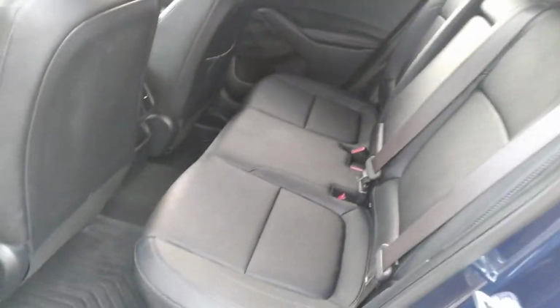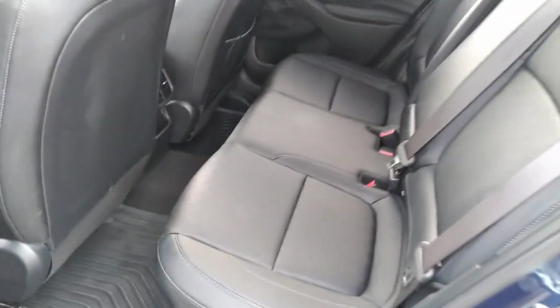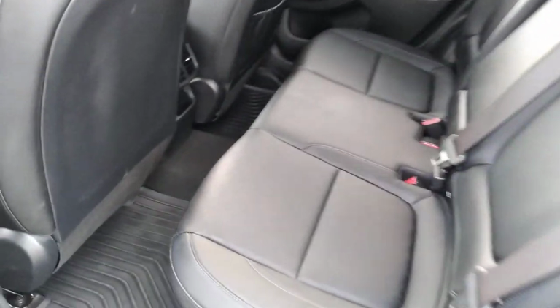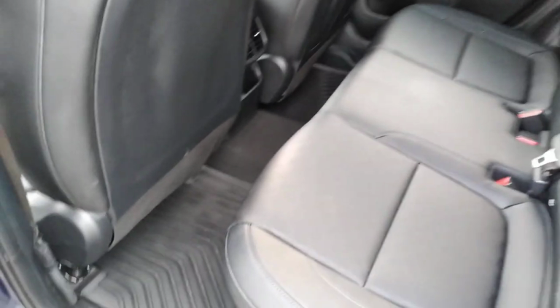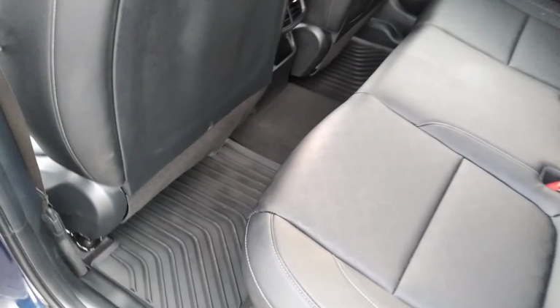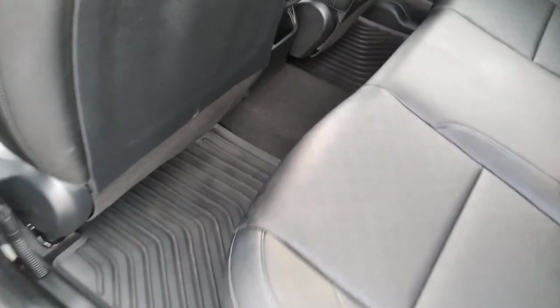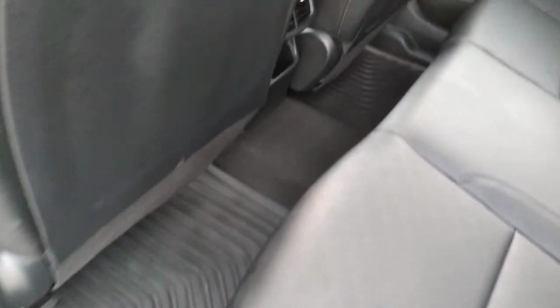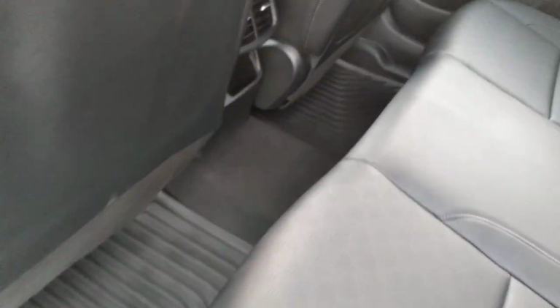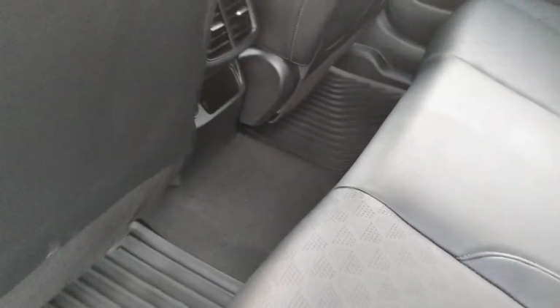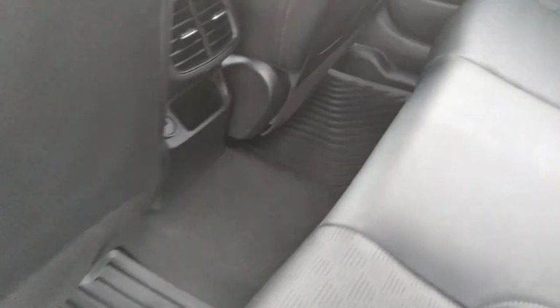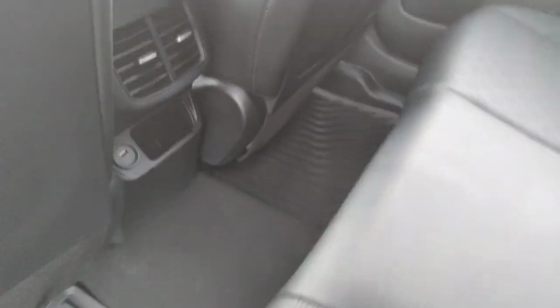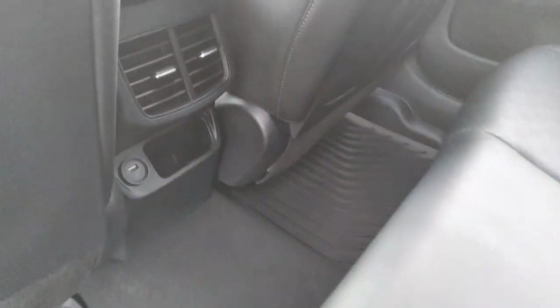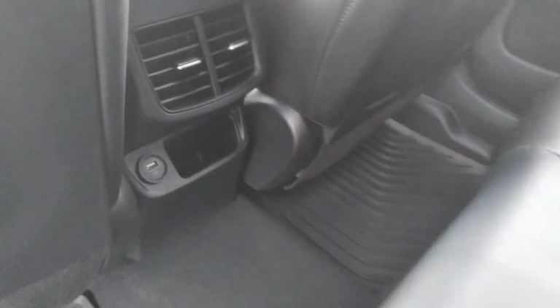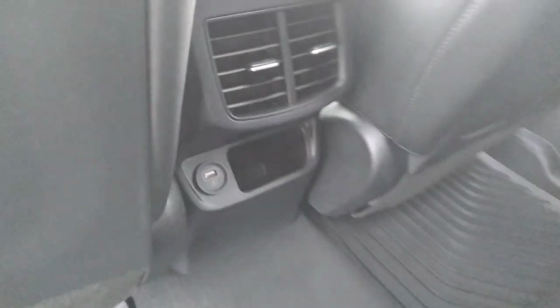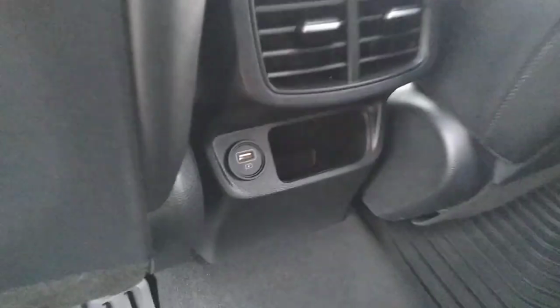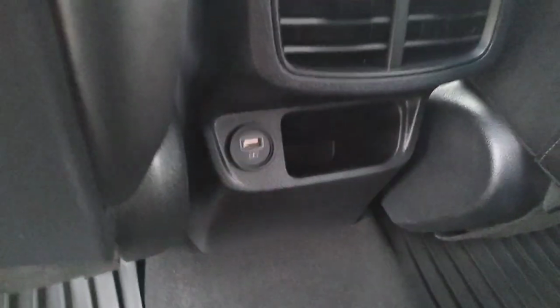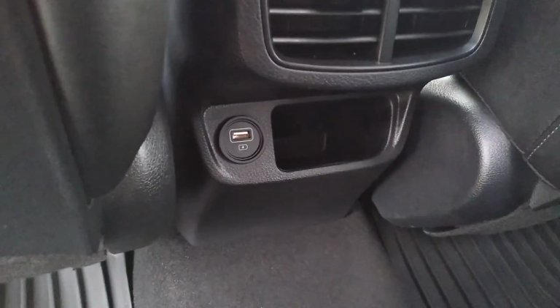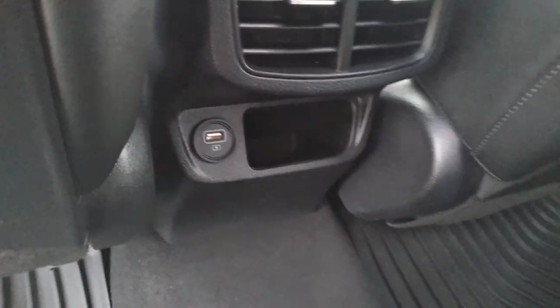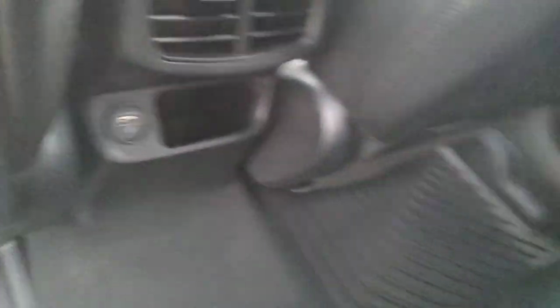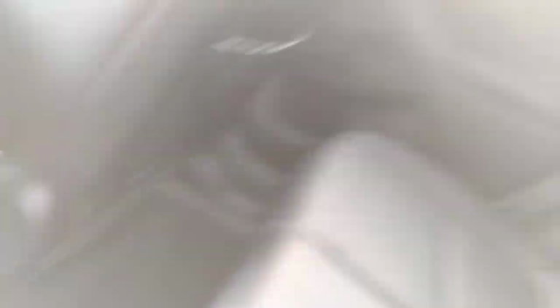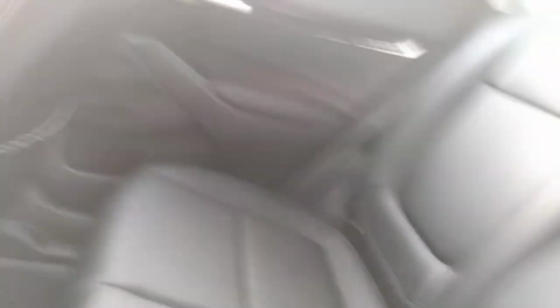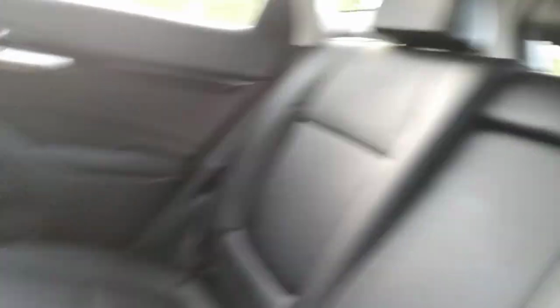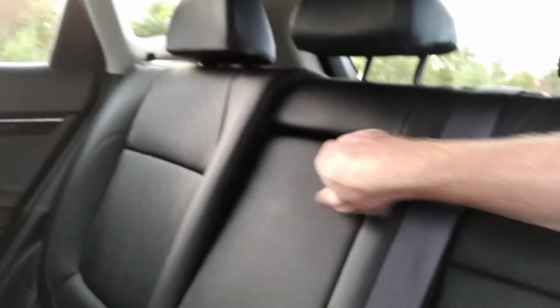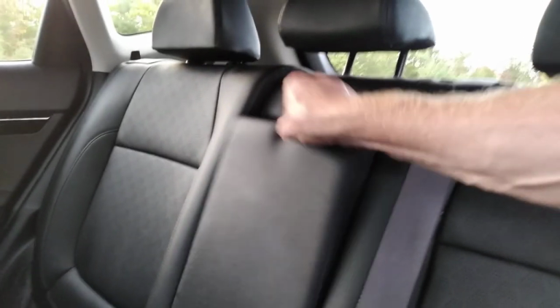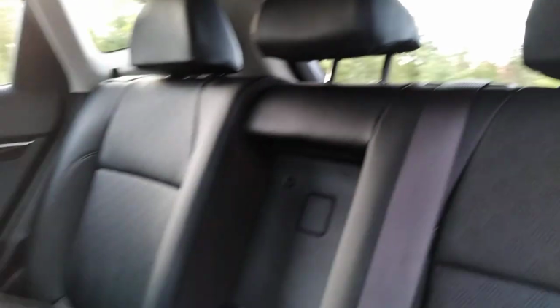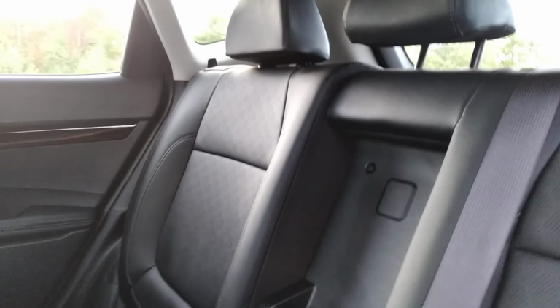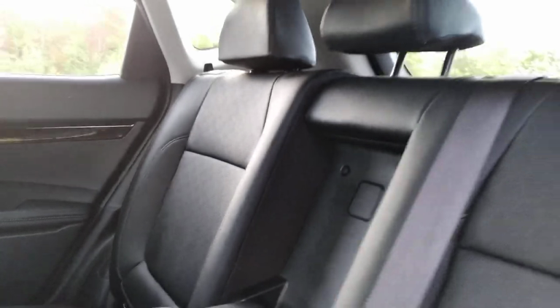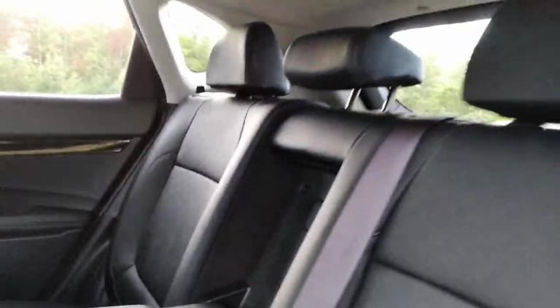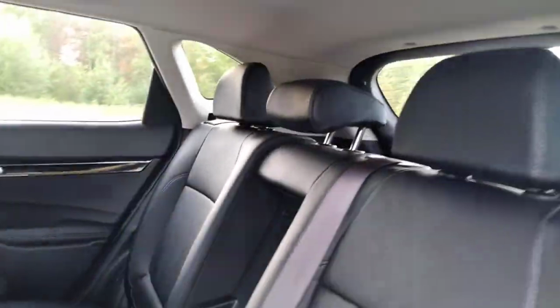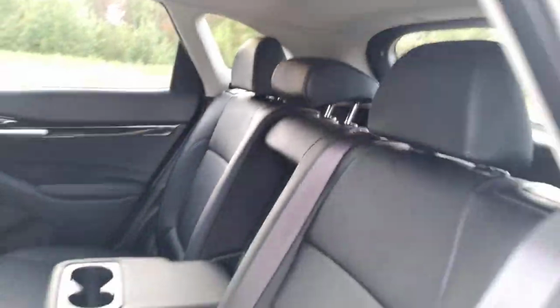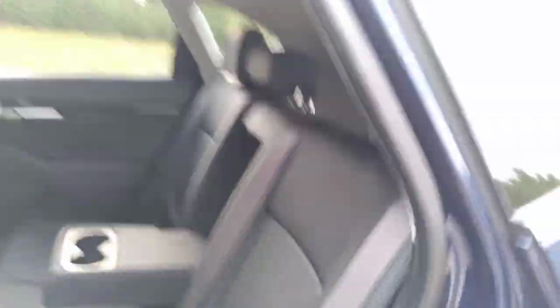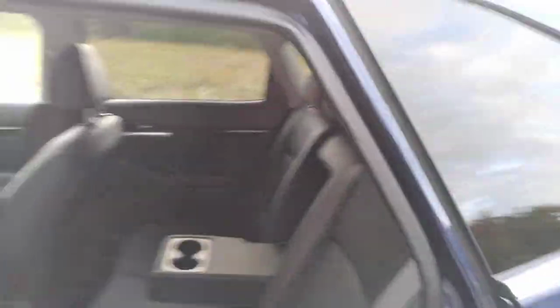Plenty of room in the back. This has had all-weather mats right from the beginning and still only about 3,000 miles. USB charging for the rear passengers and seat belts for three. Nice armrest and a couple of cup holders if you've only got a couple of folks in the back.